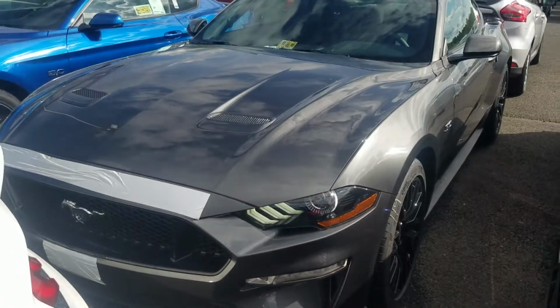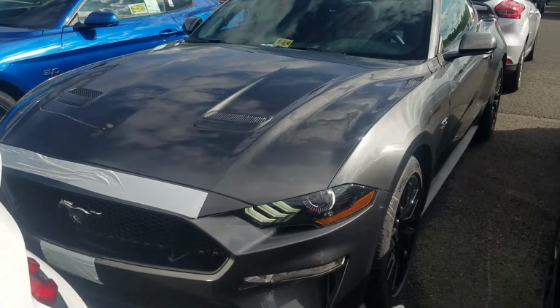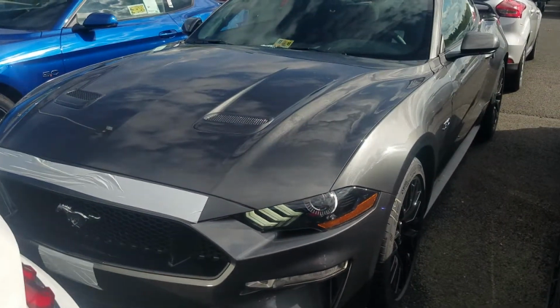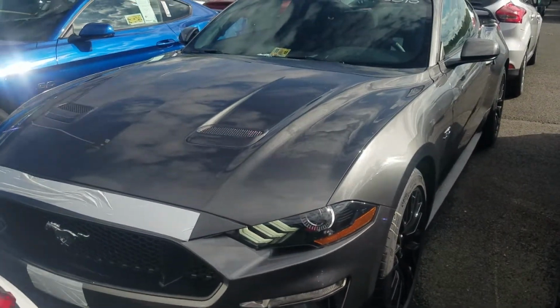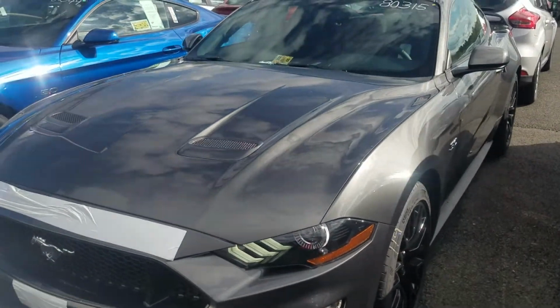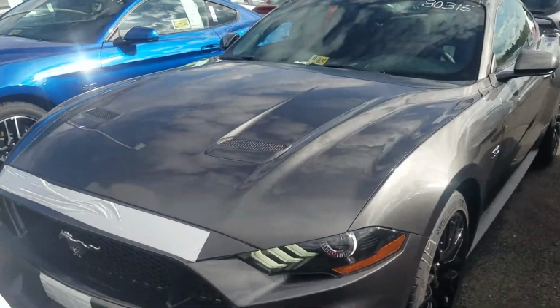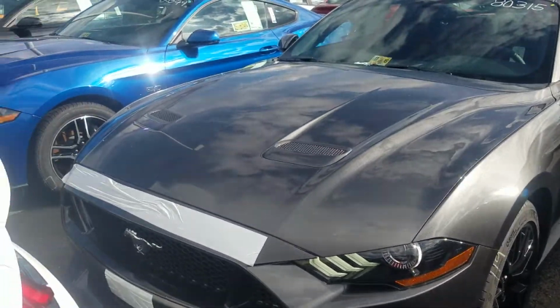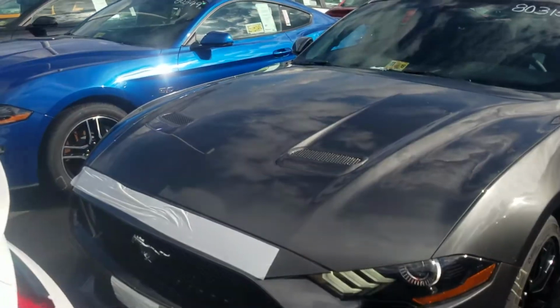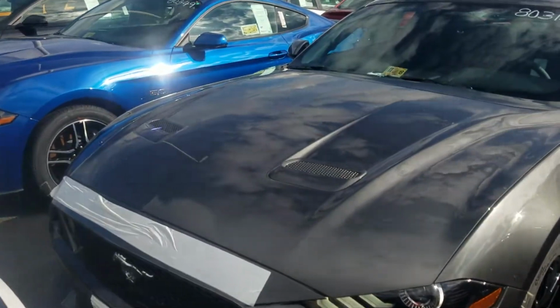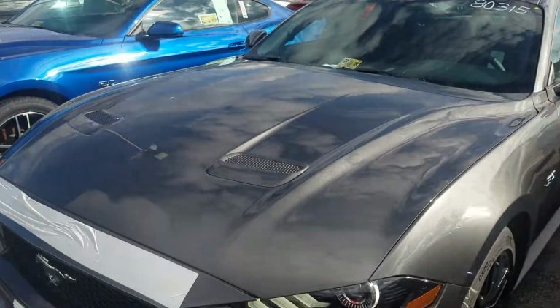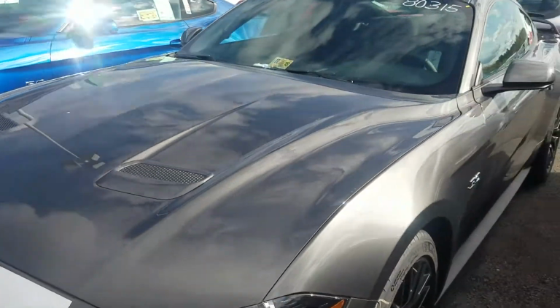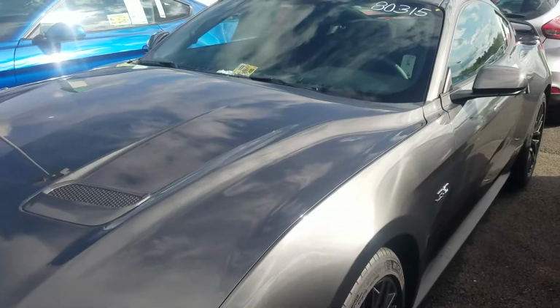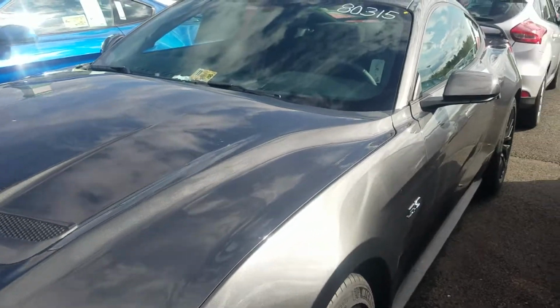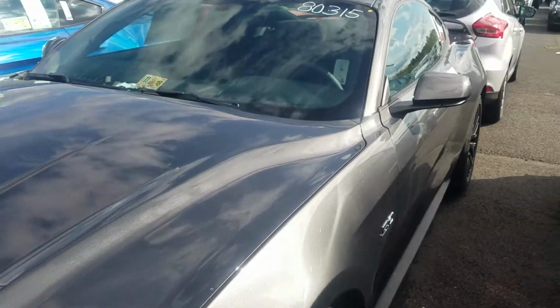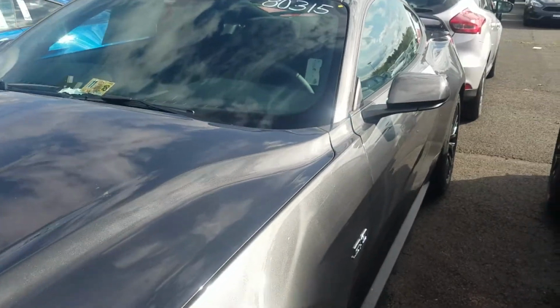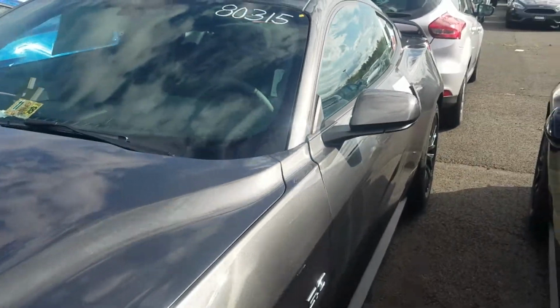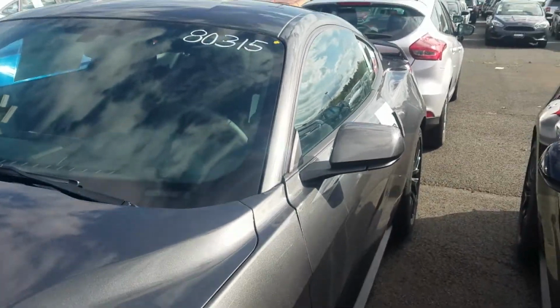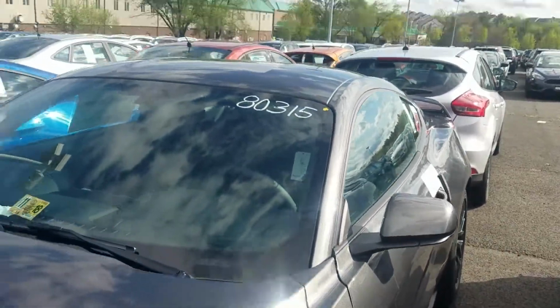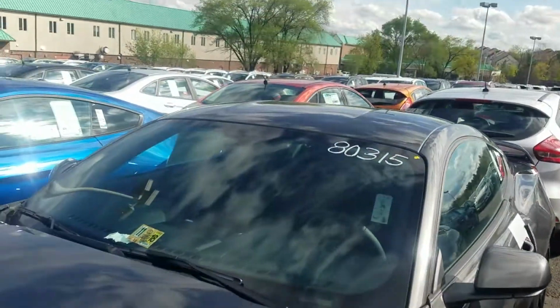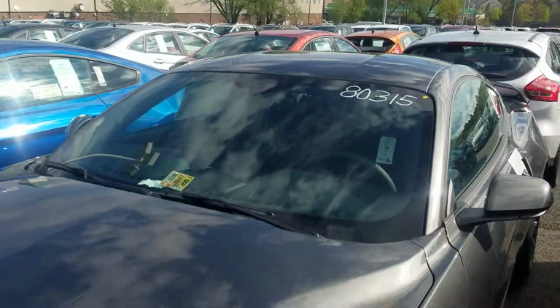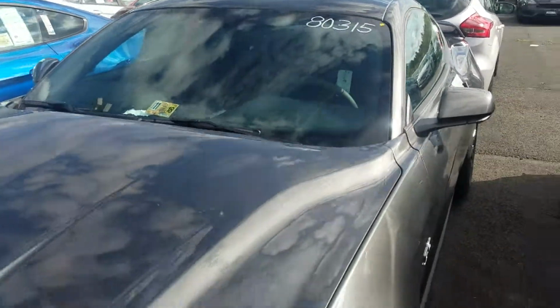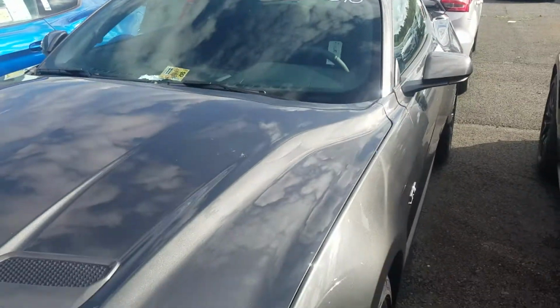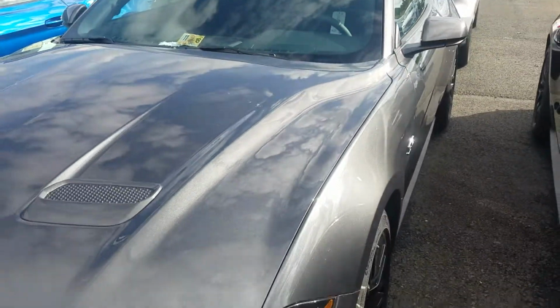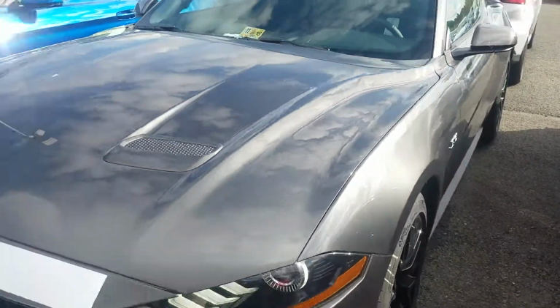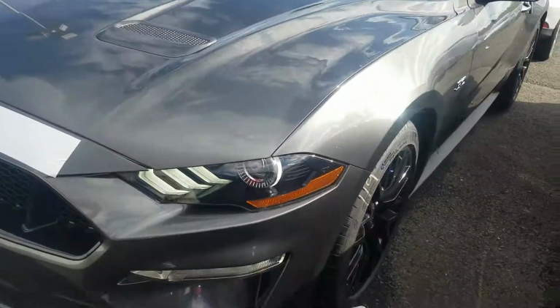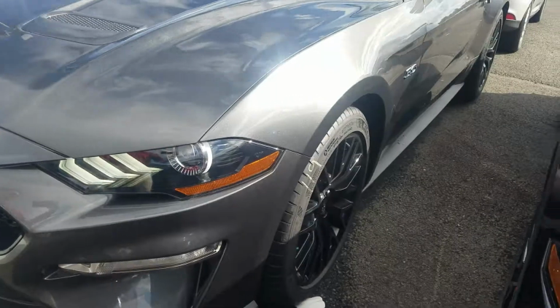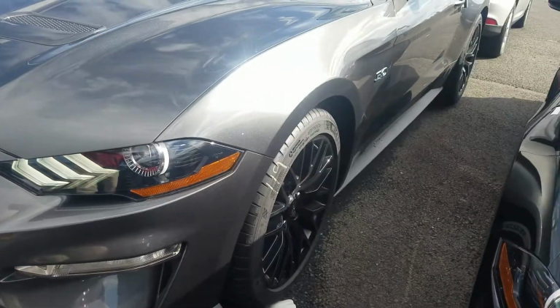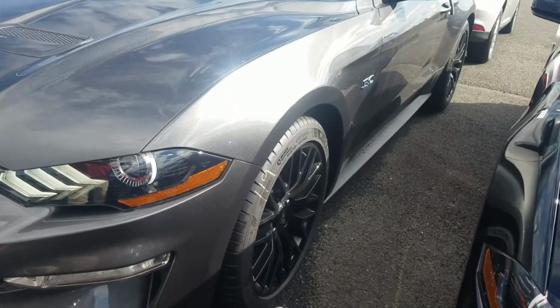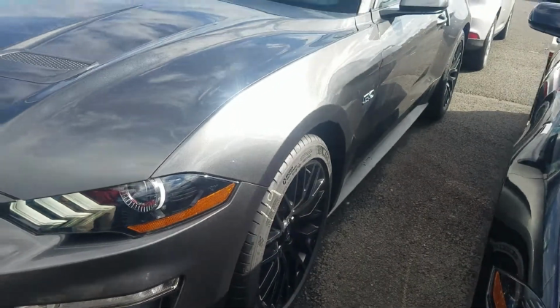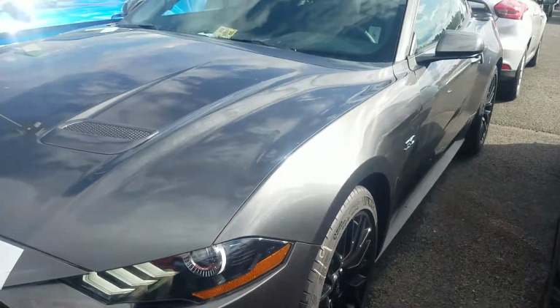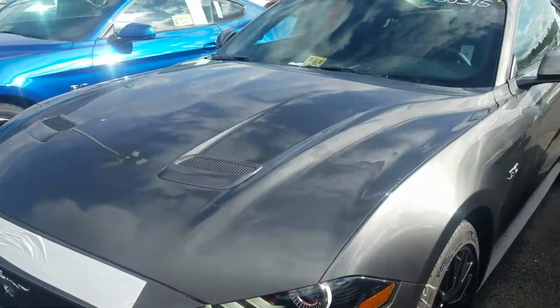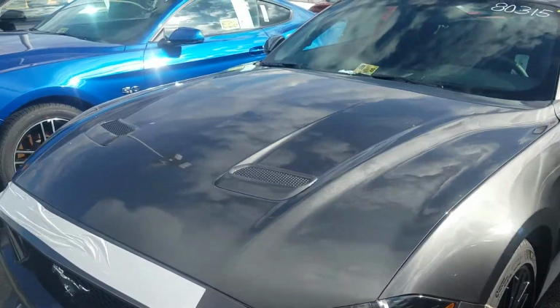Hey Larry, this is Ethan here at Coonstone Forge. I just wanted to send you a quick video walk-around of that Mustang we were talking about earlier. As you can see, this is the Magnetic Gray with the Performance Package. It's a 6-speed manual.